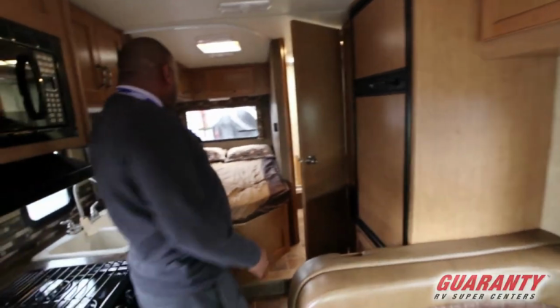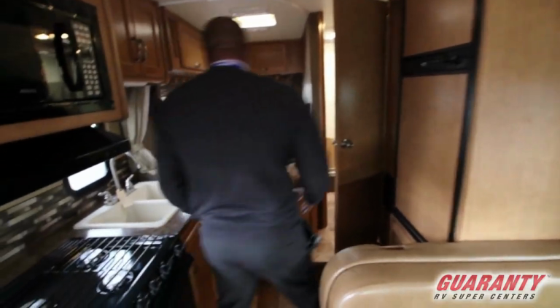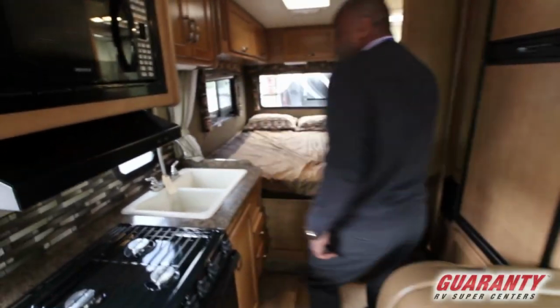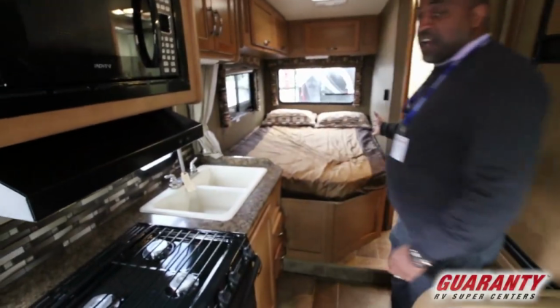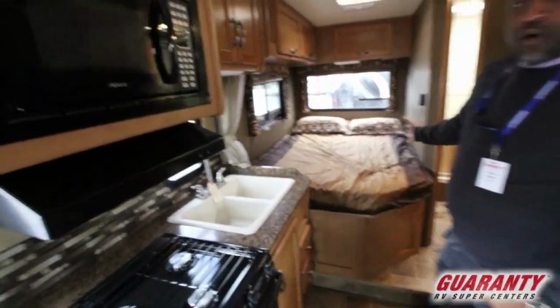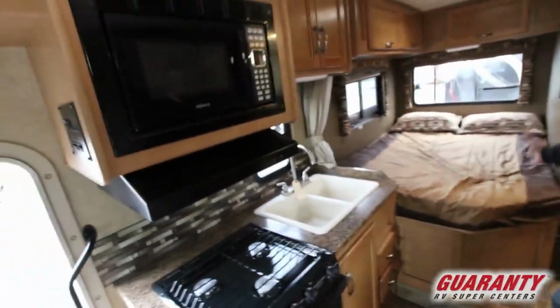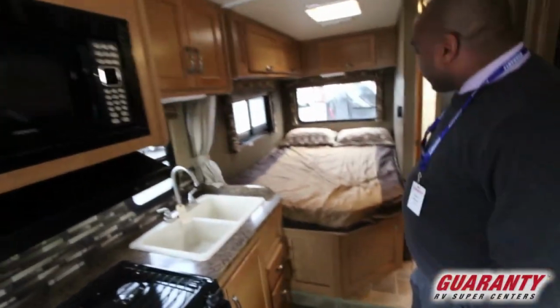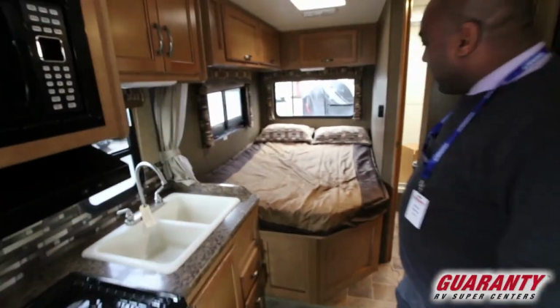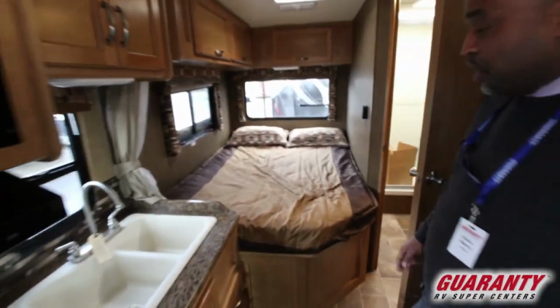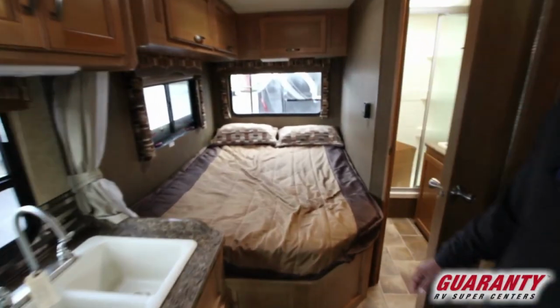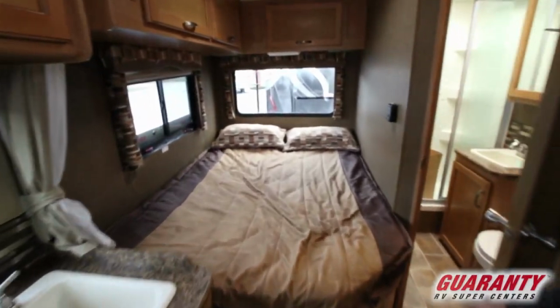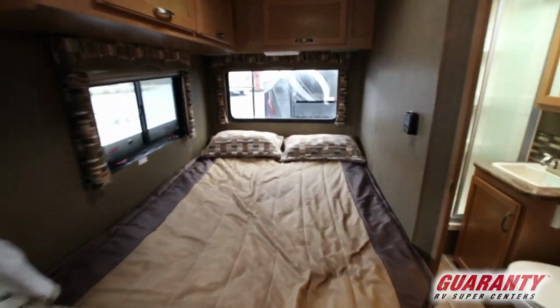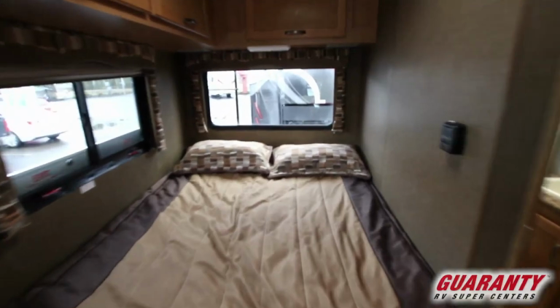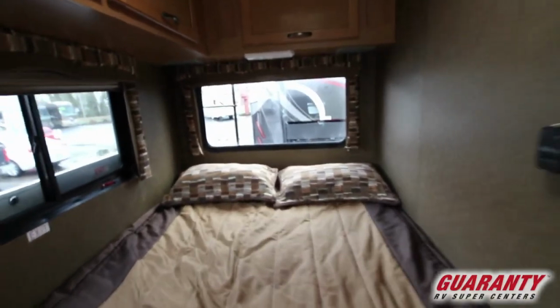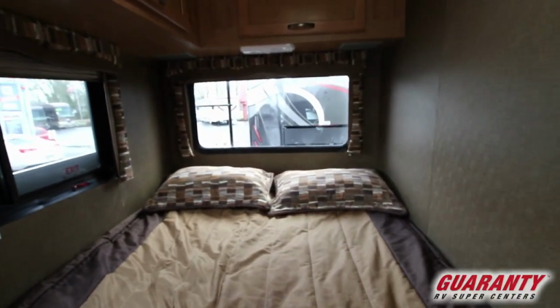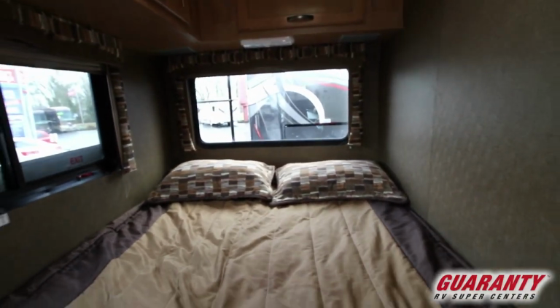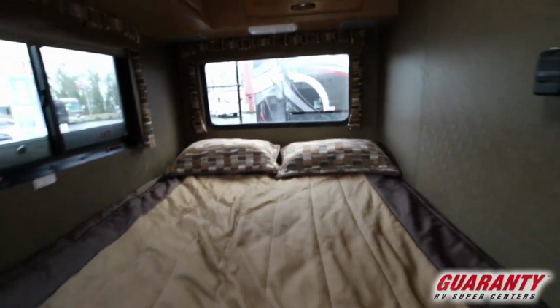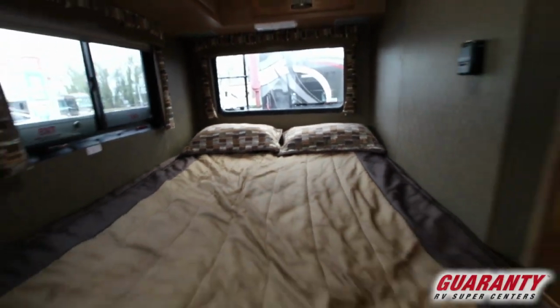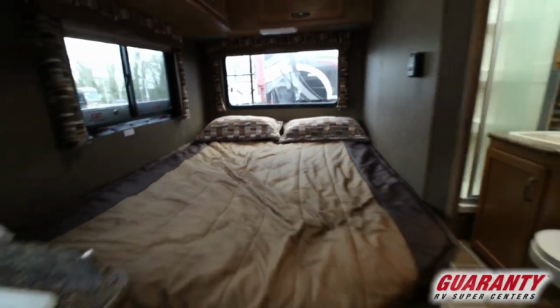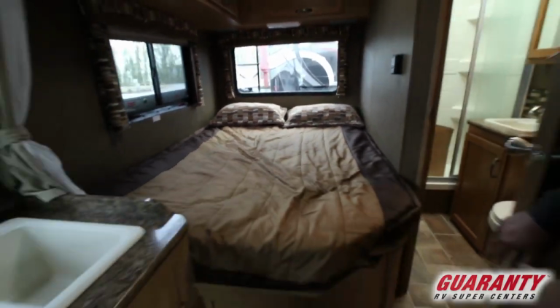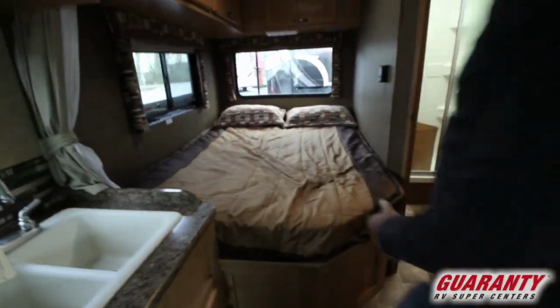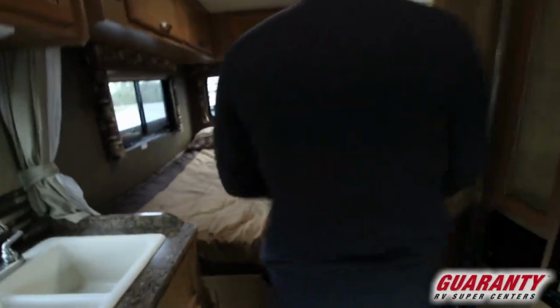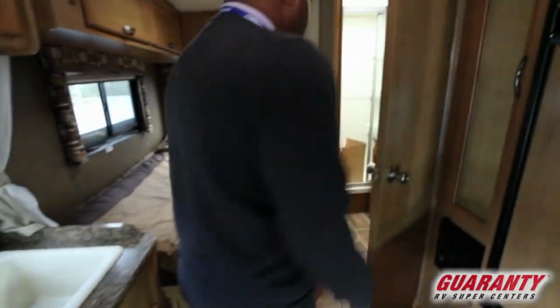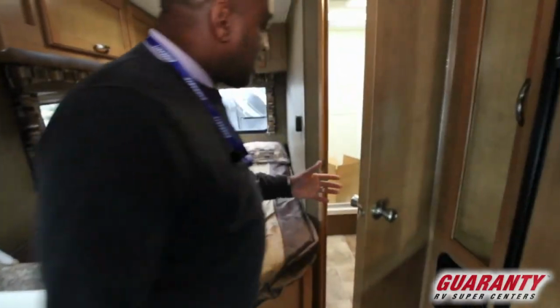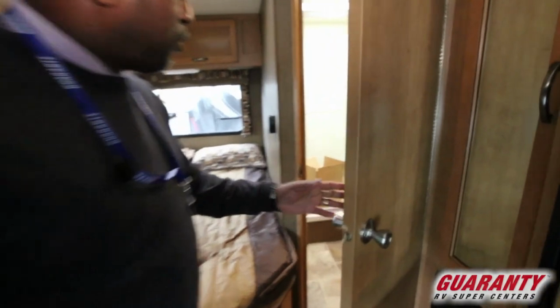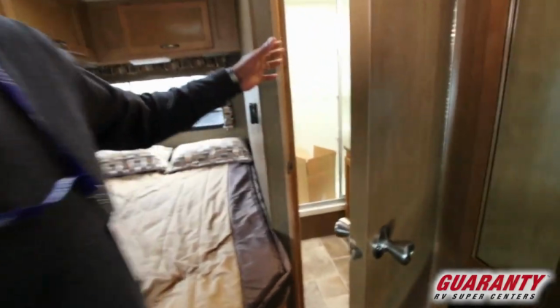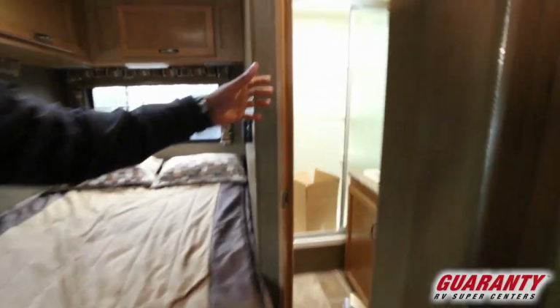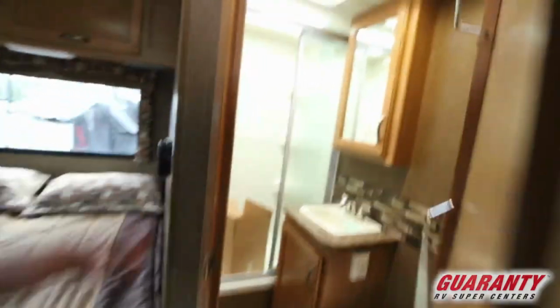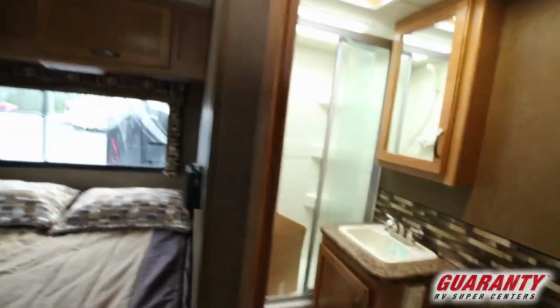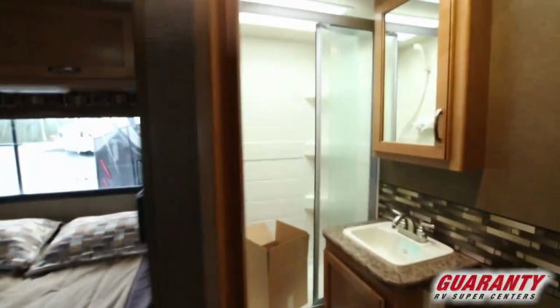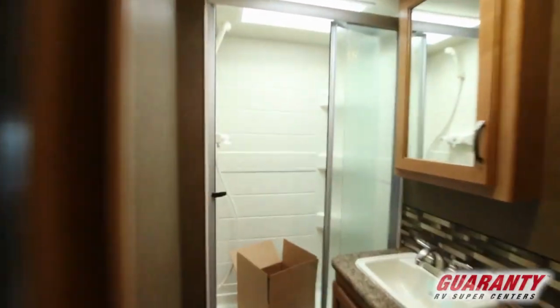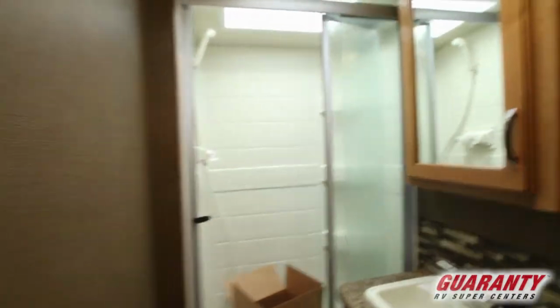As you come back here, you have a nice corner bed — but look how big this bed is. It's a huge bed right here, folks. As you look inside the bathroom, nice big-sized bathroom, nice-sized shower in here. Great for two people.